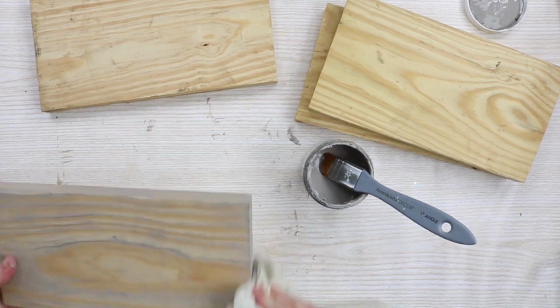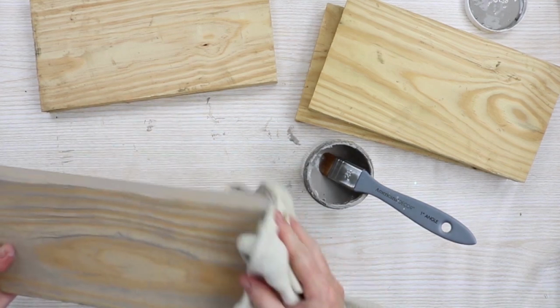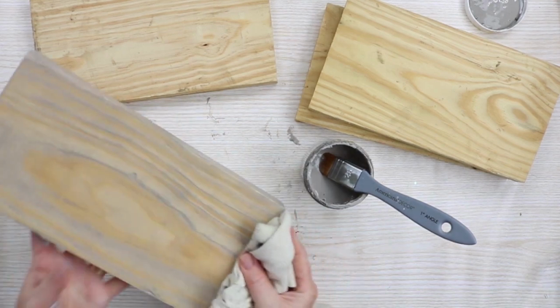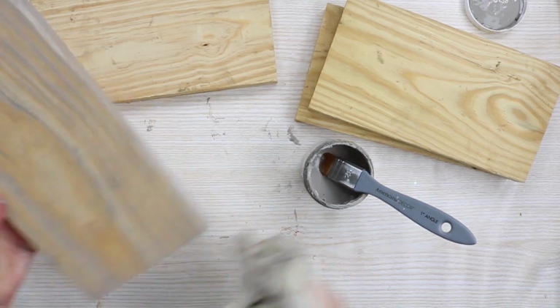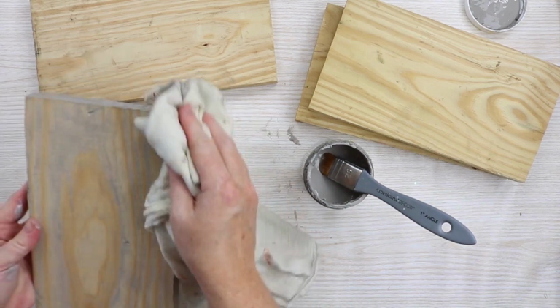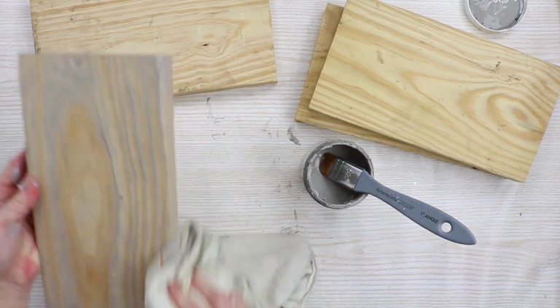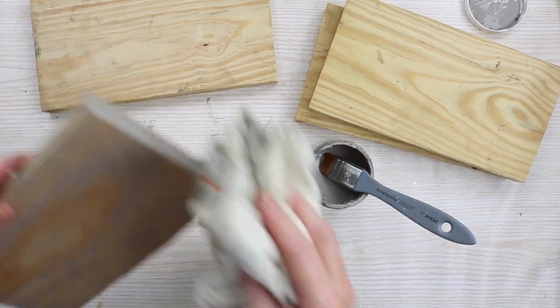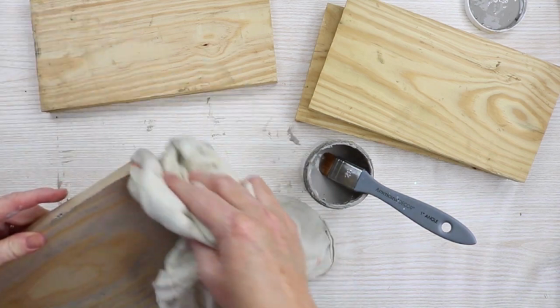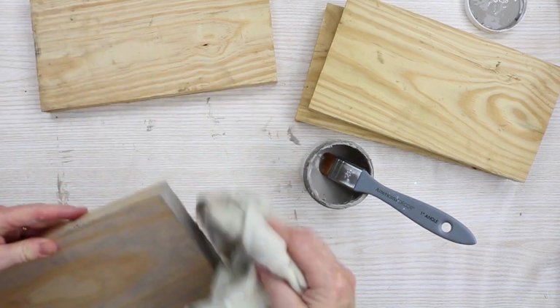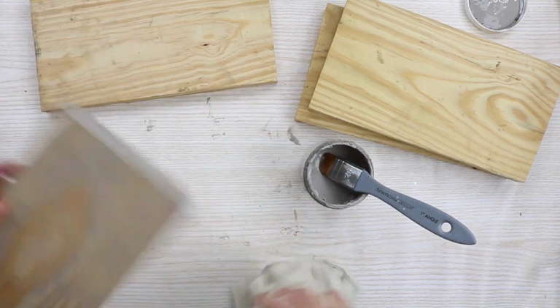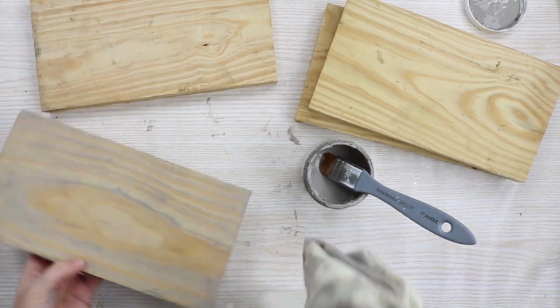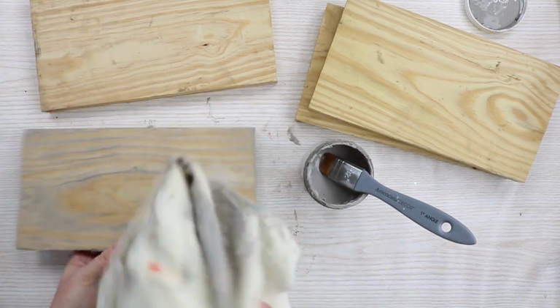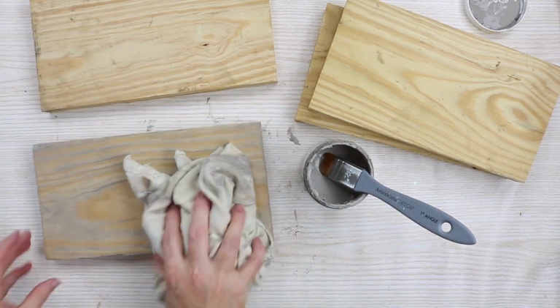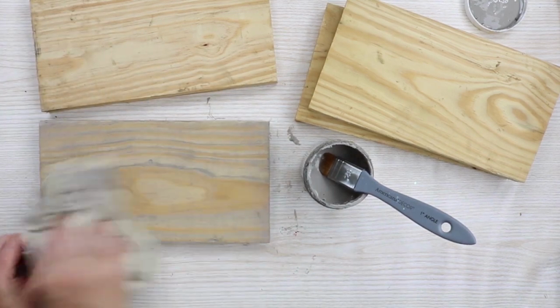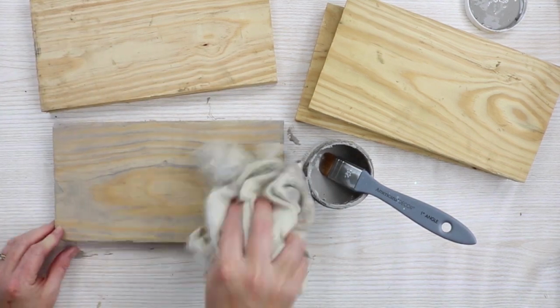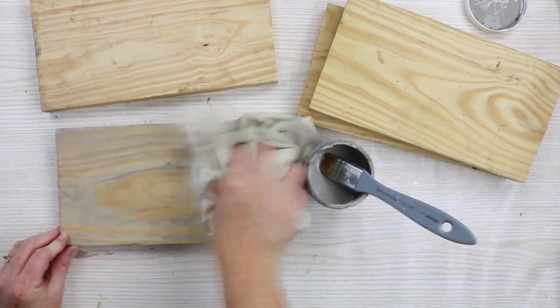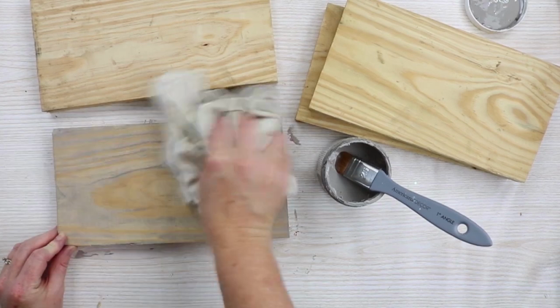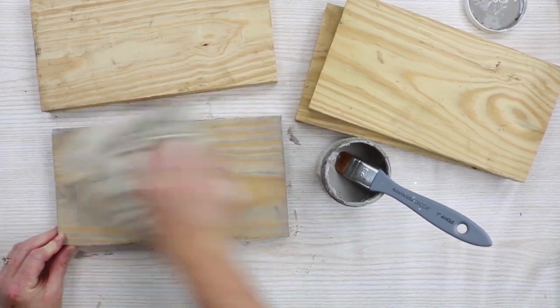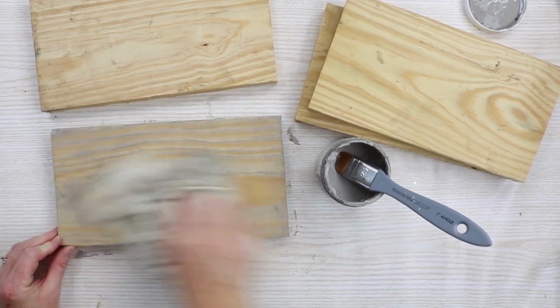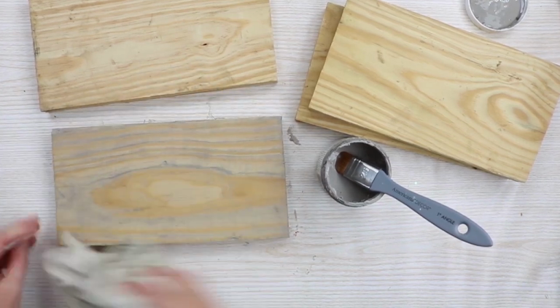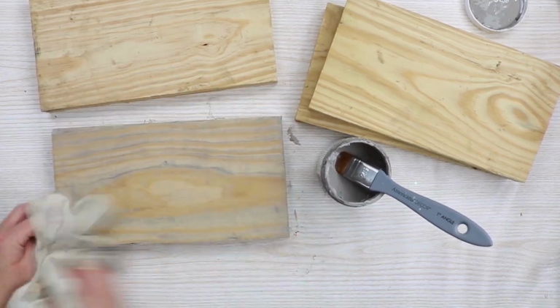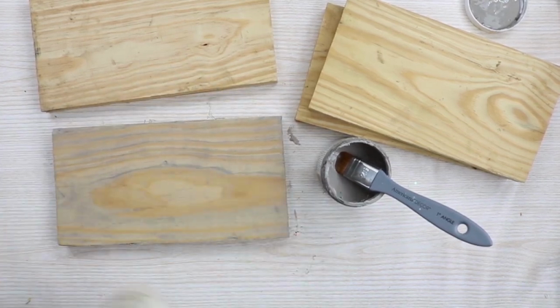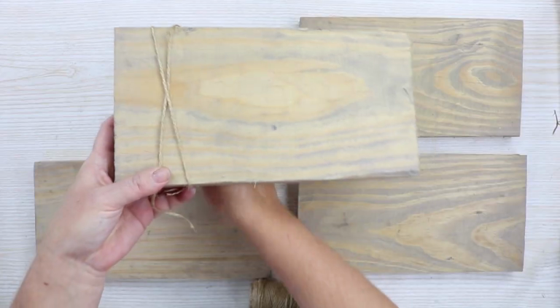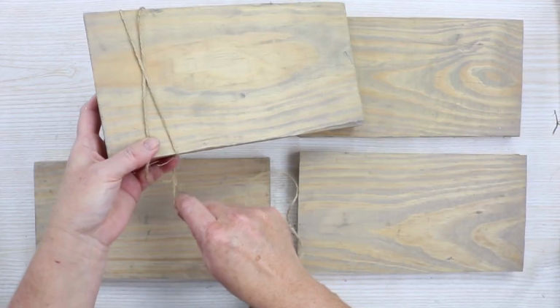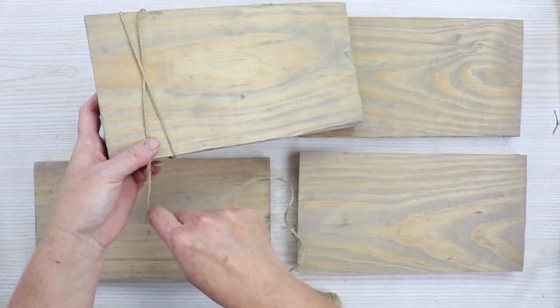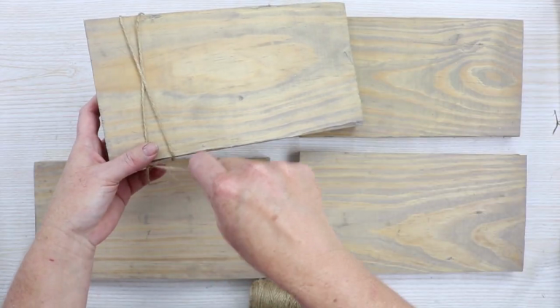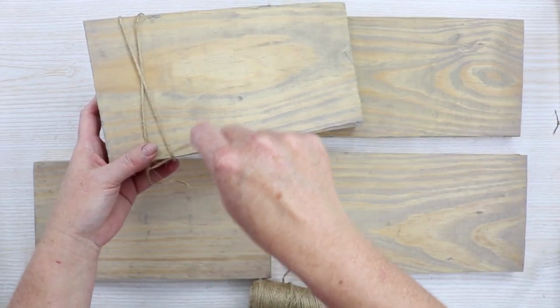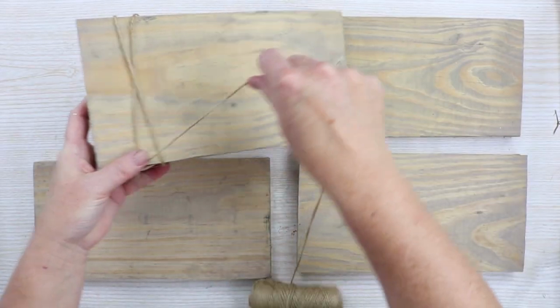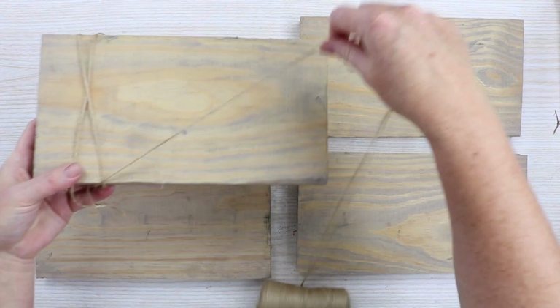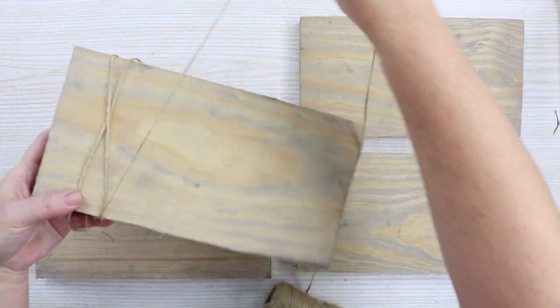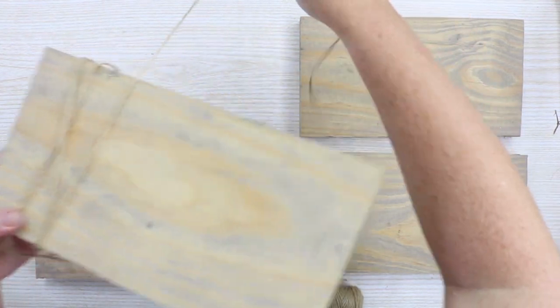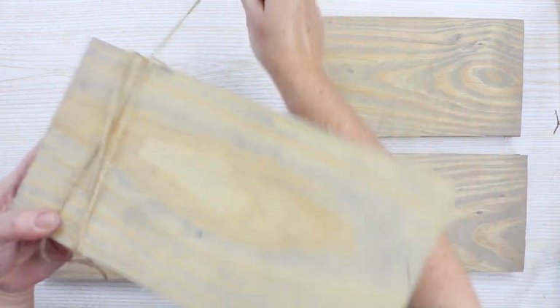The size of your scrap wood is completely up to you. I'm making these about the size for a 4x6 picture. This is a great project for the end cuts of wood when you're making projects.